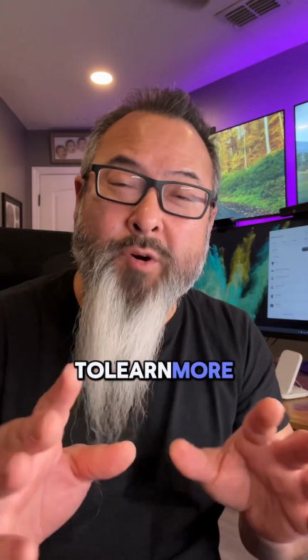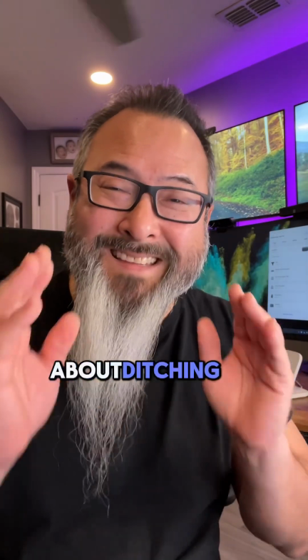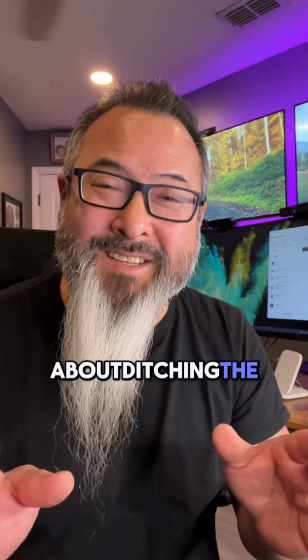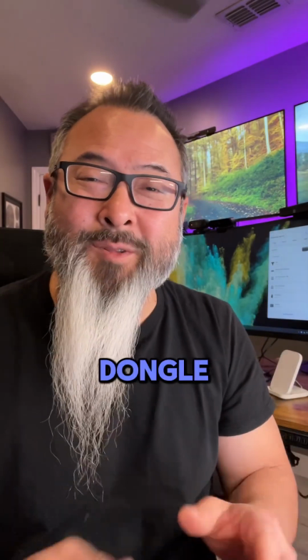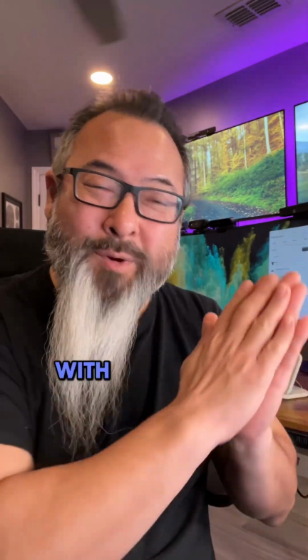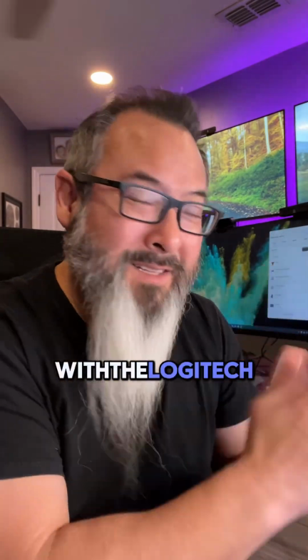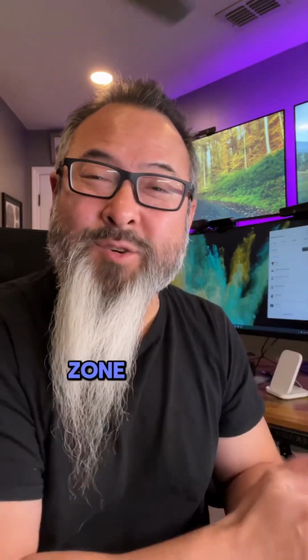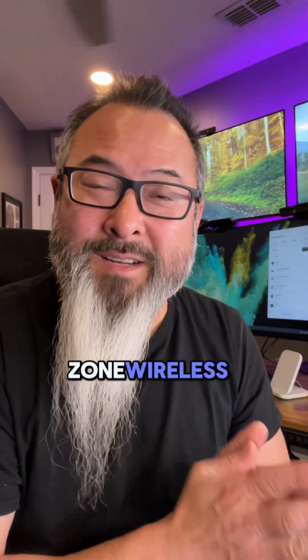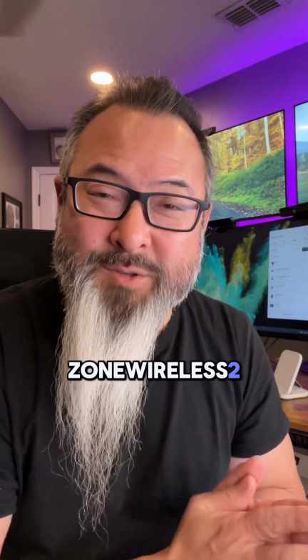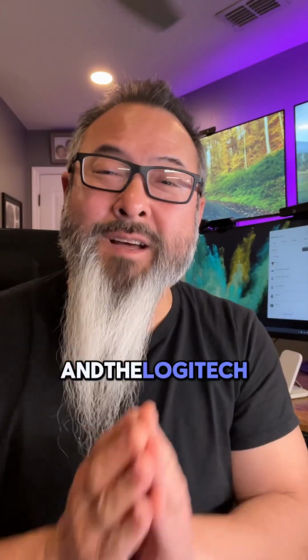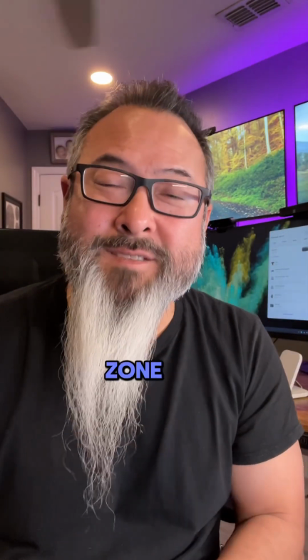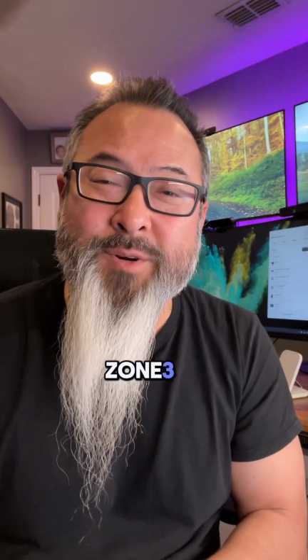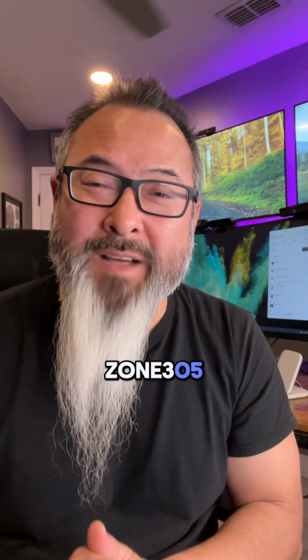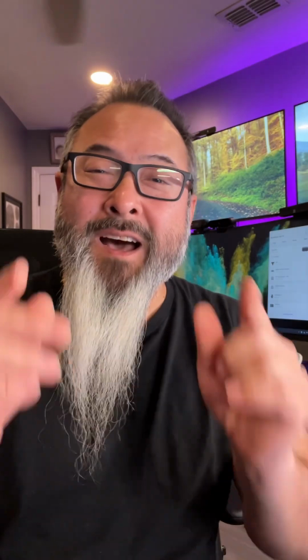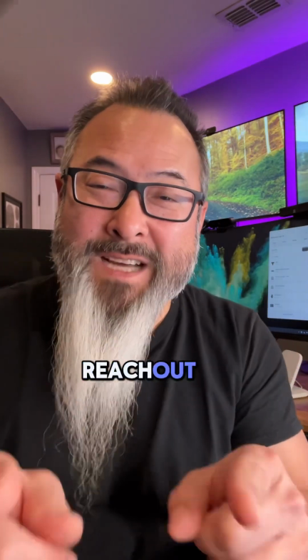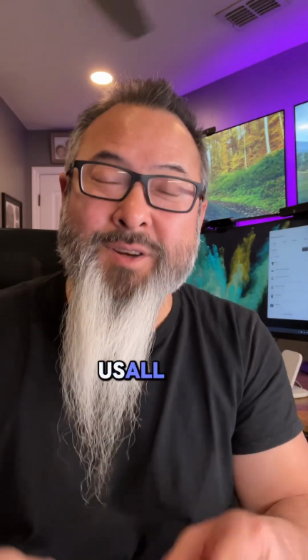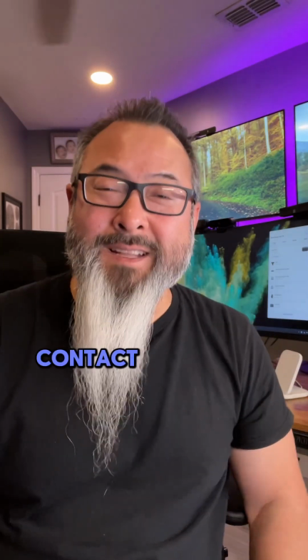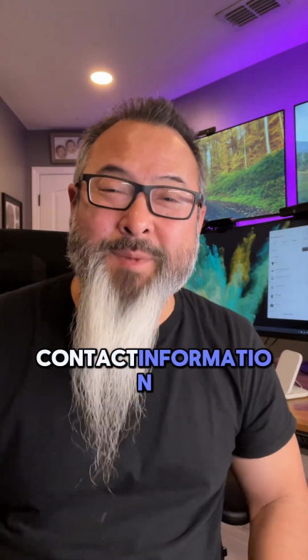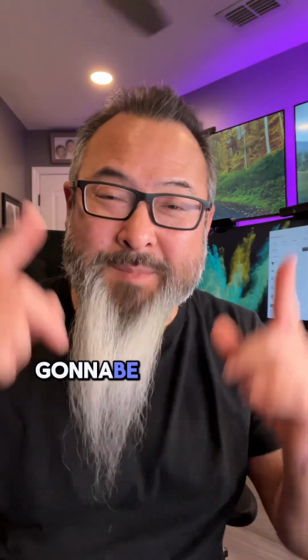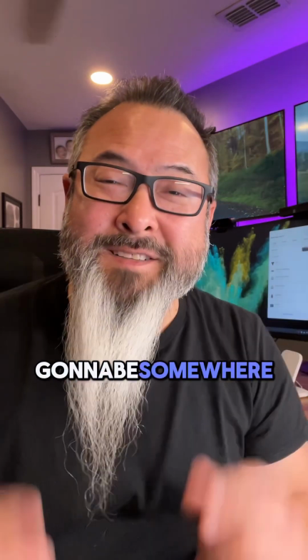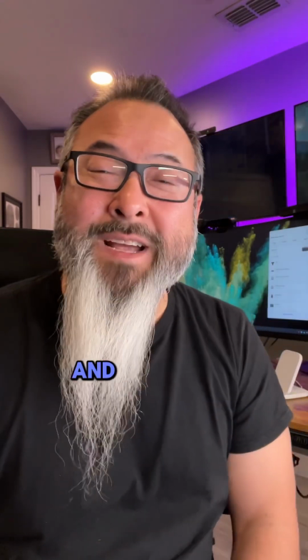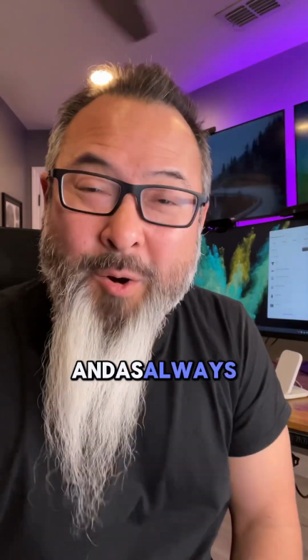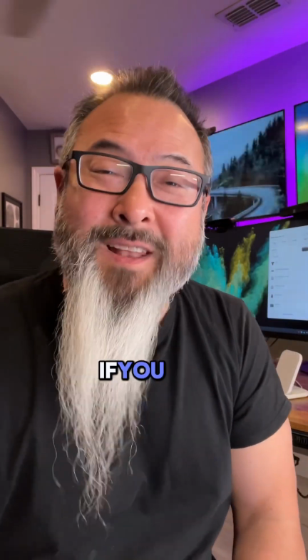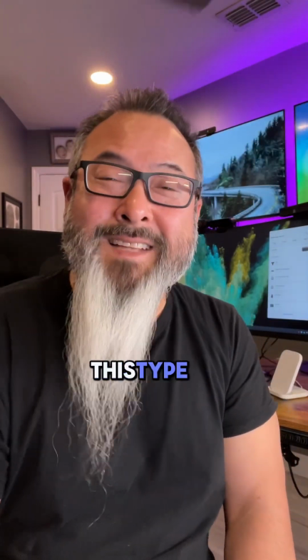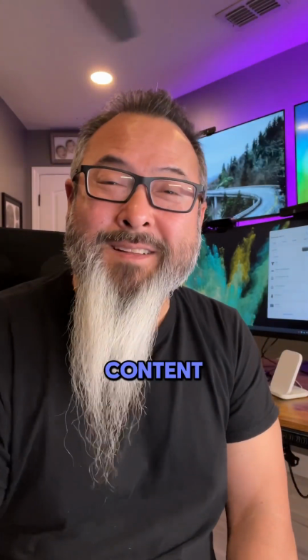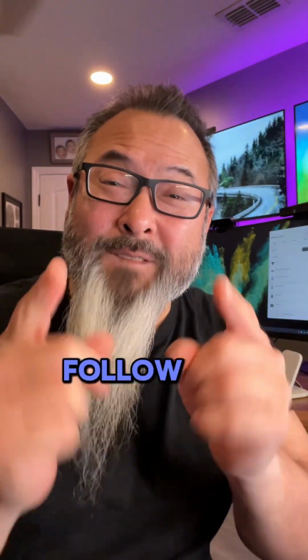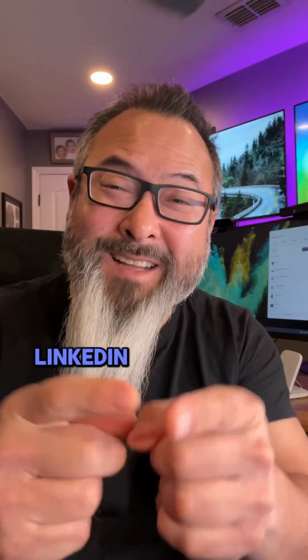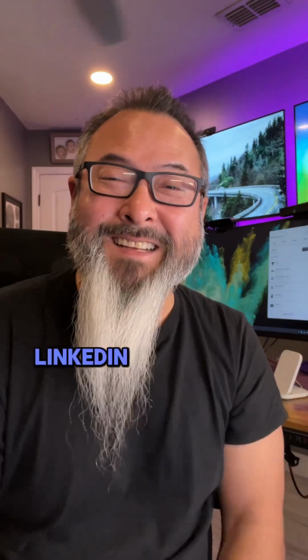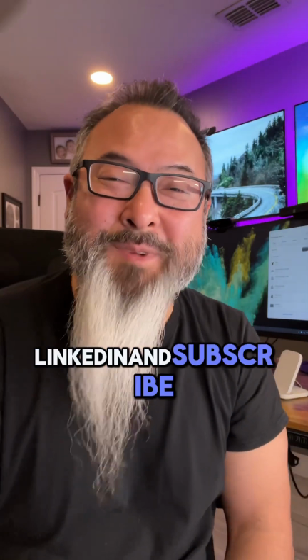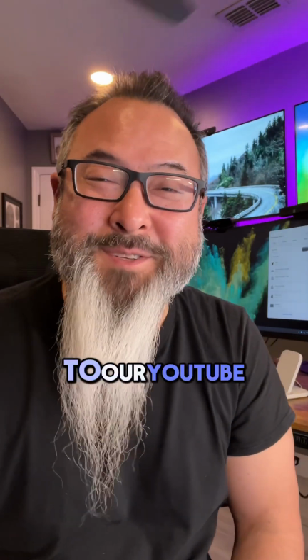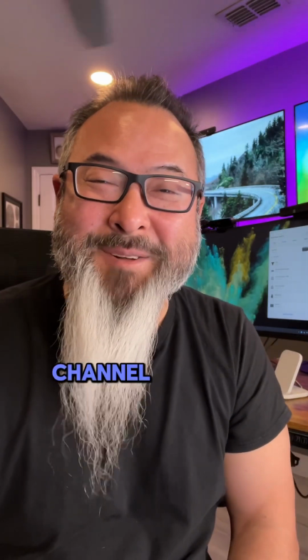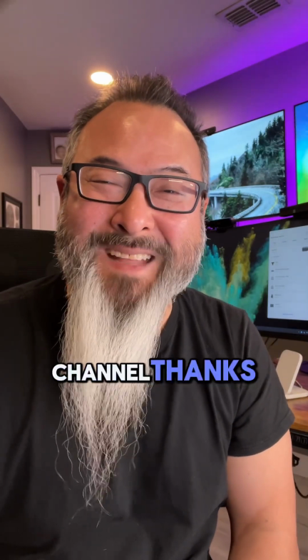If you want to learn more about ditching the dongle with the Logitech Zone Wireless 2 and the Logitech Zone 305, reach out to us — all our contact information will be somewhere on screen. As always, if you like this type of content, follow me on LinkedIn and subscribe to our YouTube channel. Thanks!